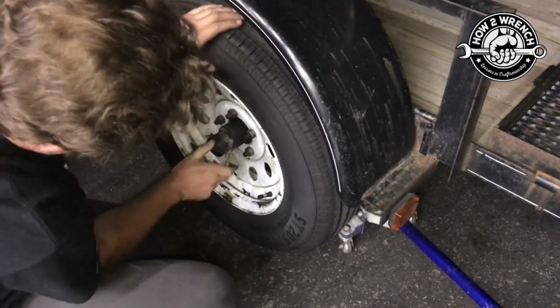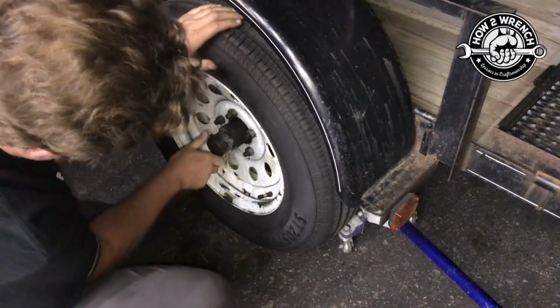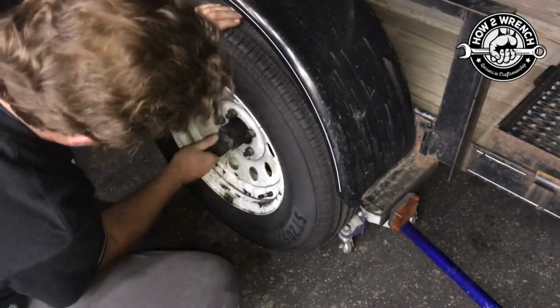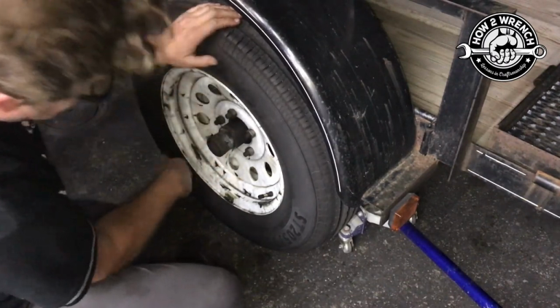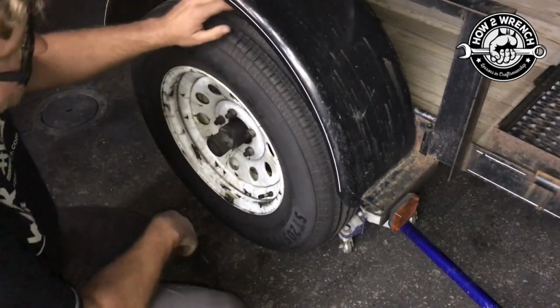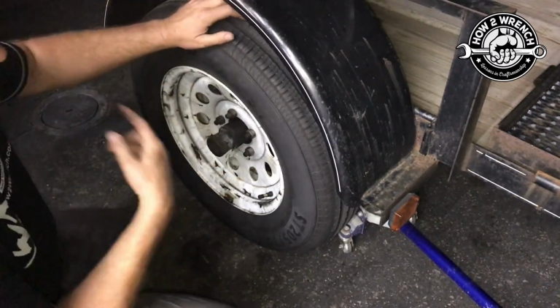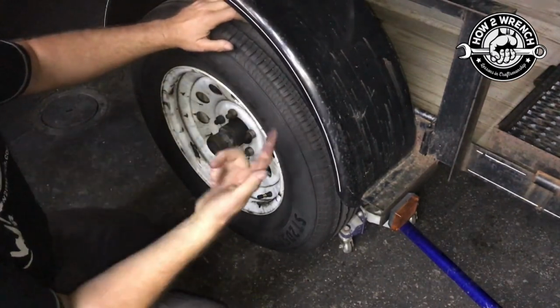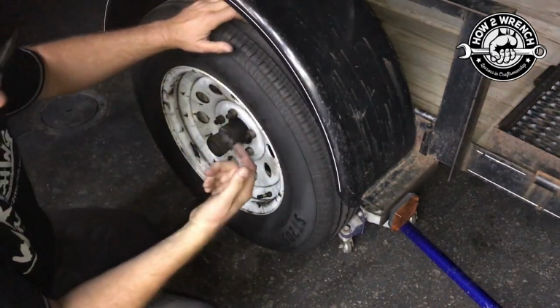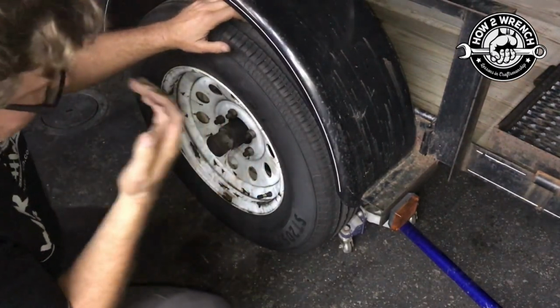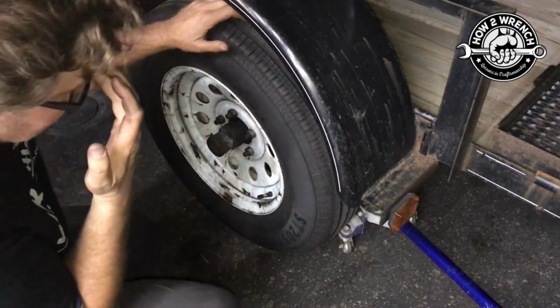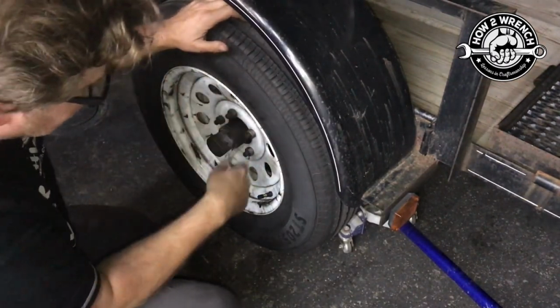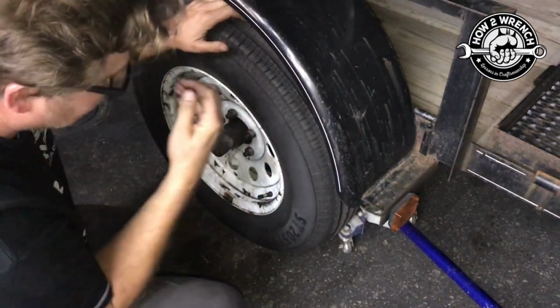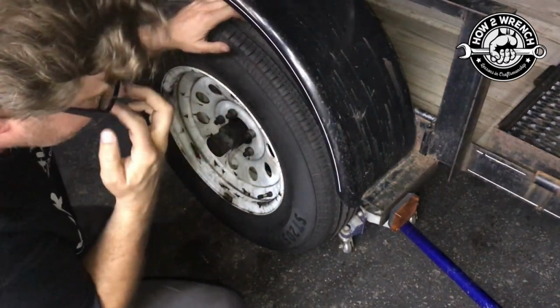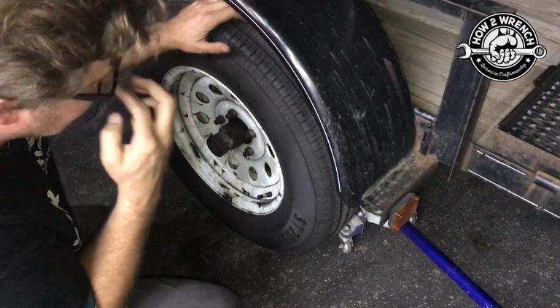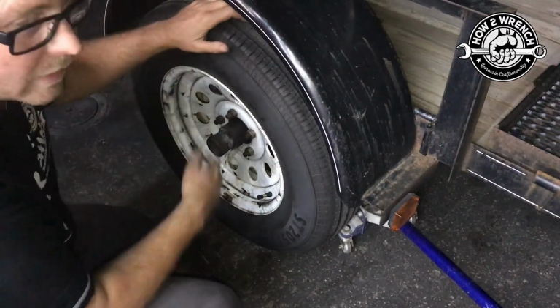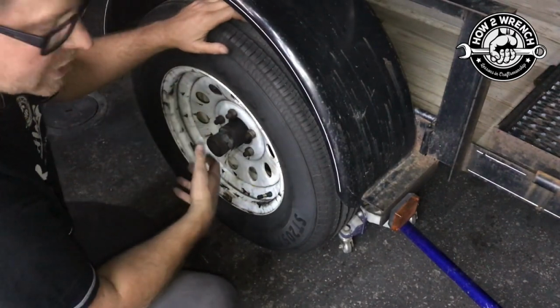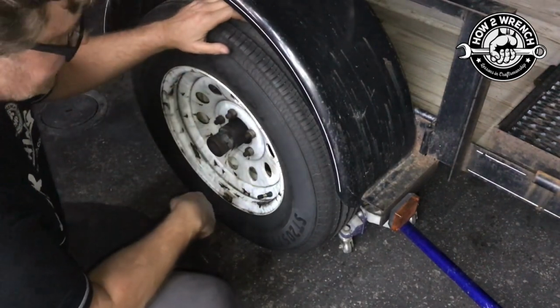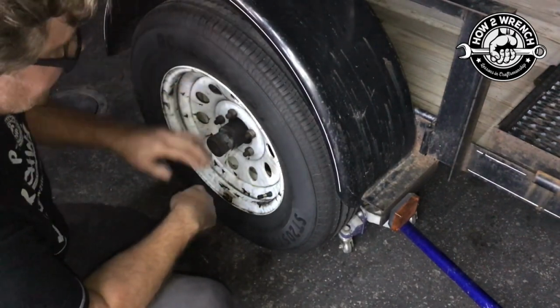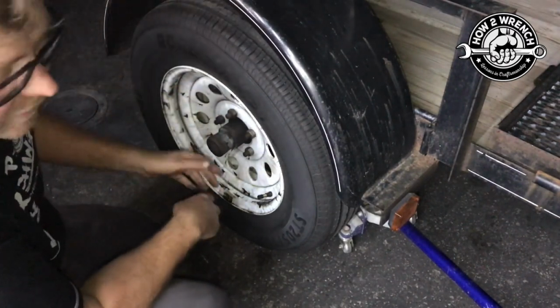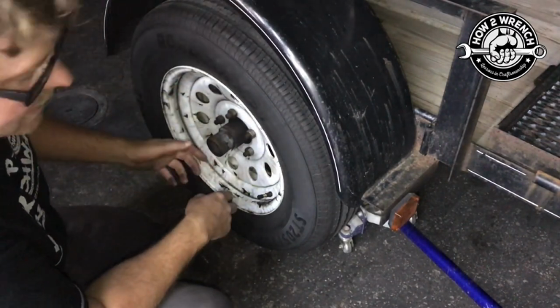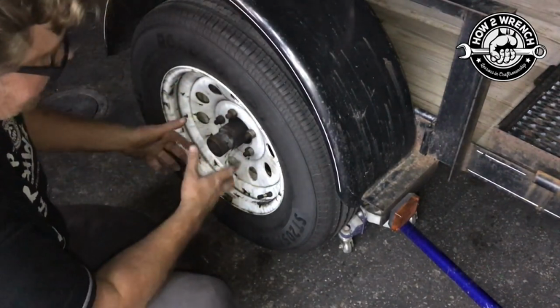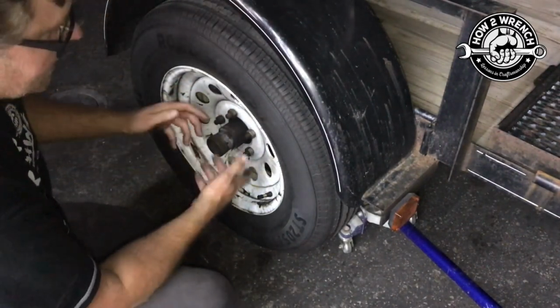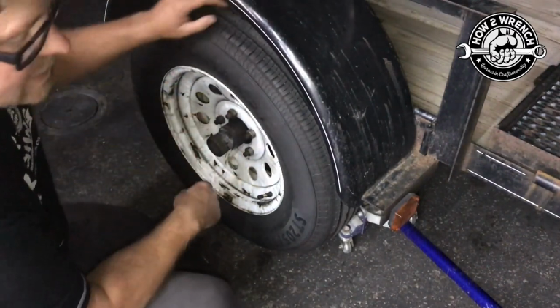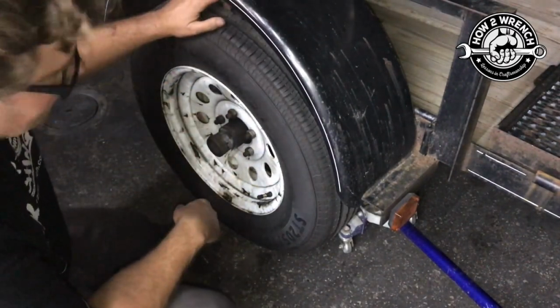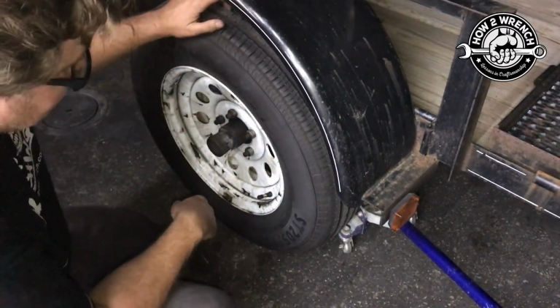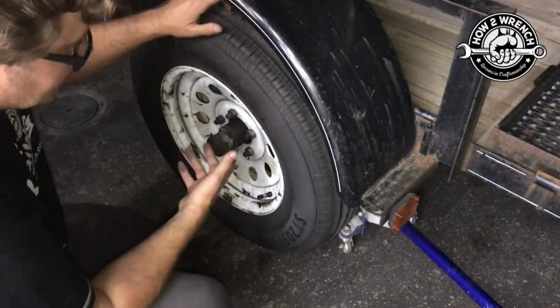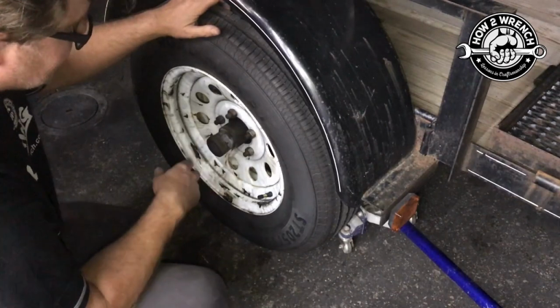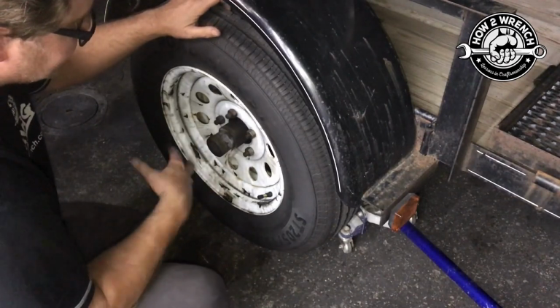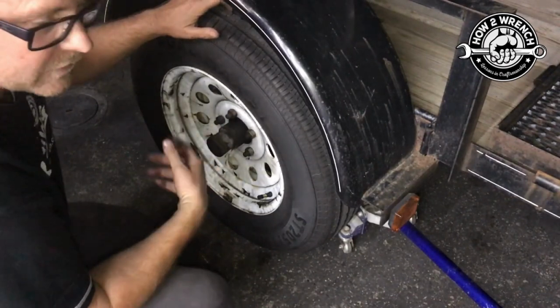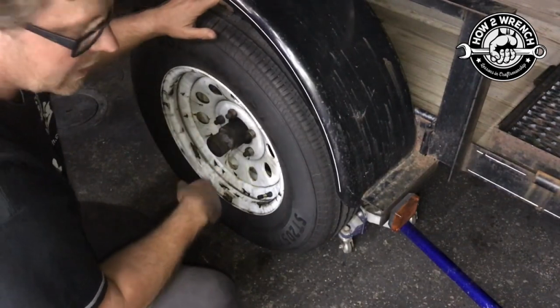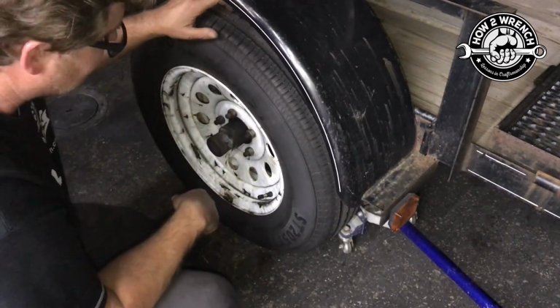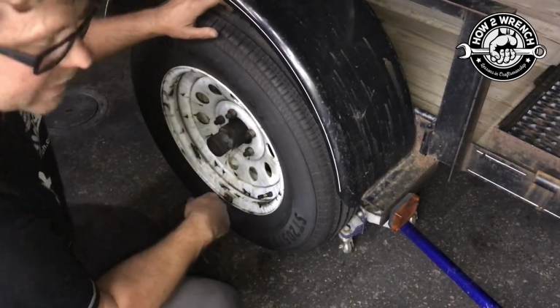You can actually see how much grease is squeezing out. So let me flip the trailer around and get to the bad one, and then I'll go ahead and adjust it. Hopefully I can just adjust it and it's not a bad wheel bearing — but let's flip the trailer around and see what we got.